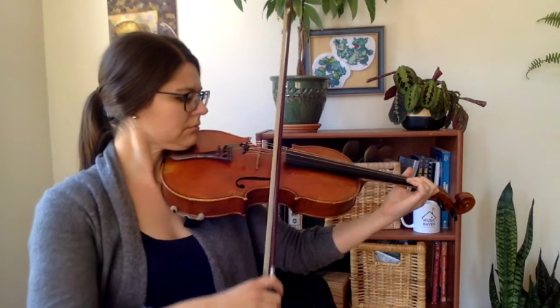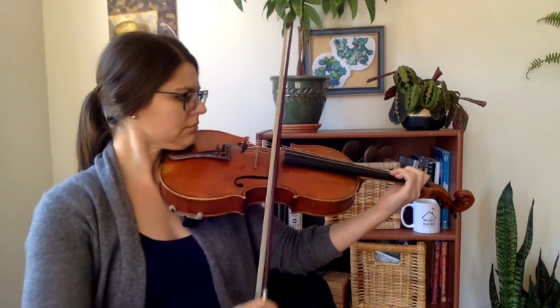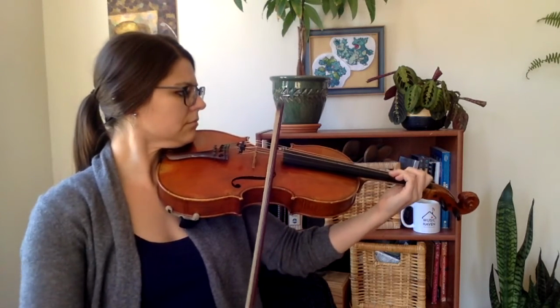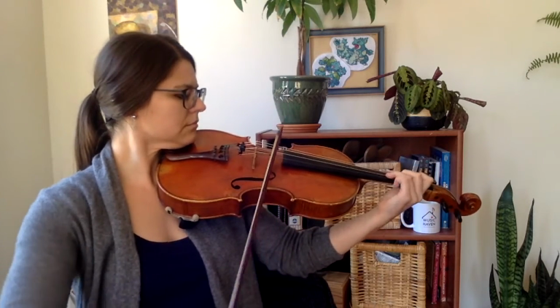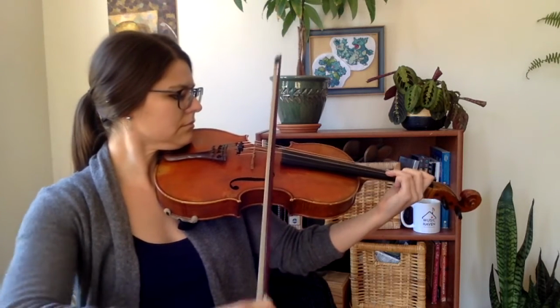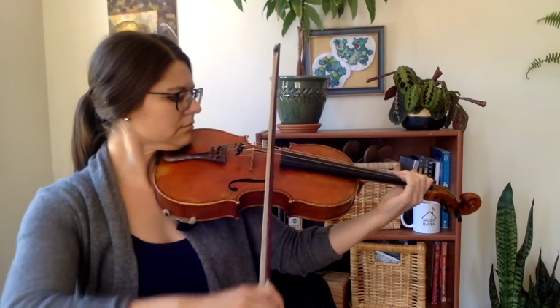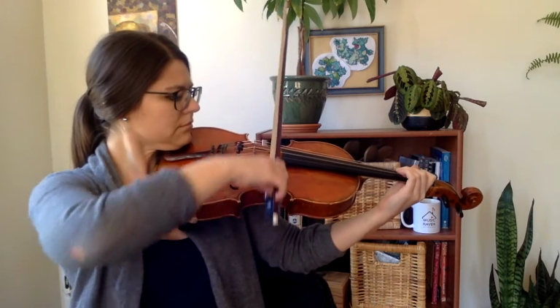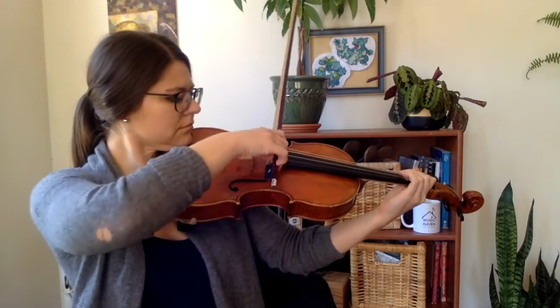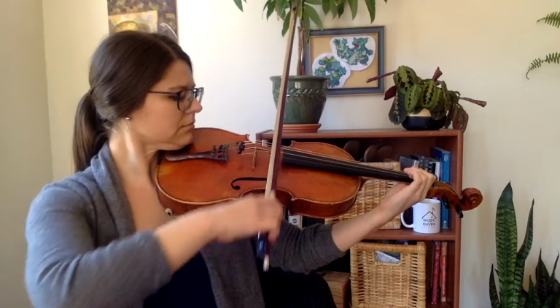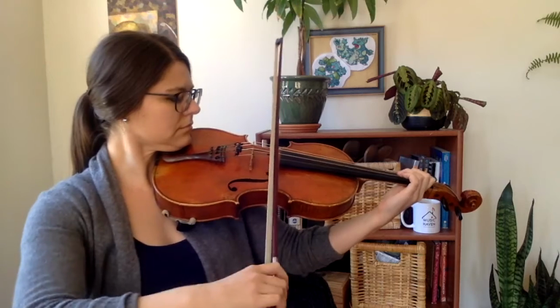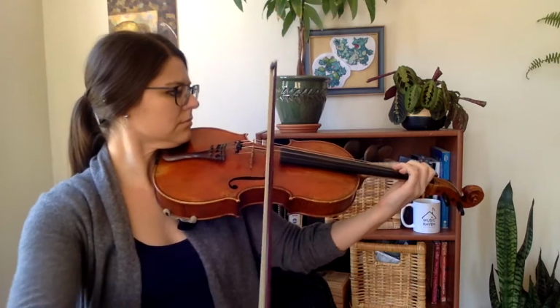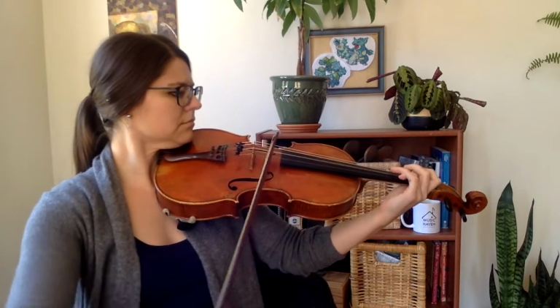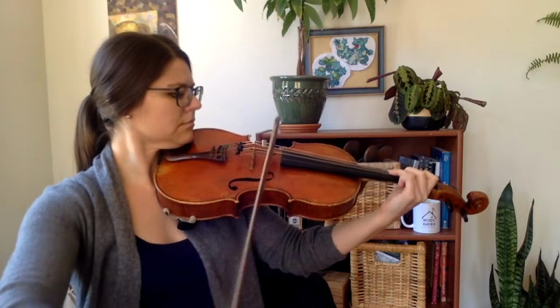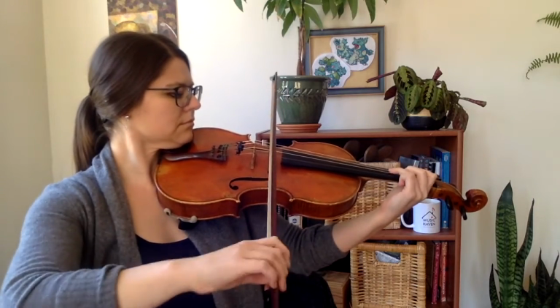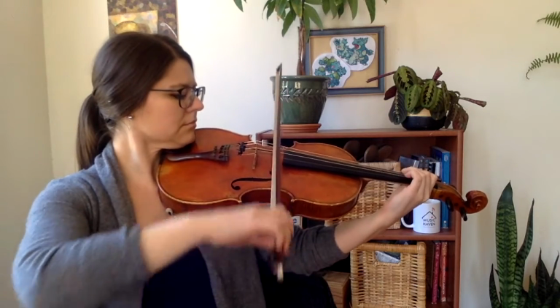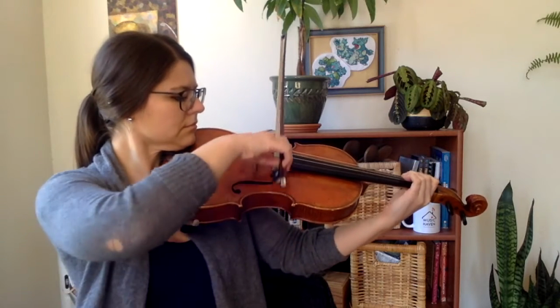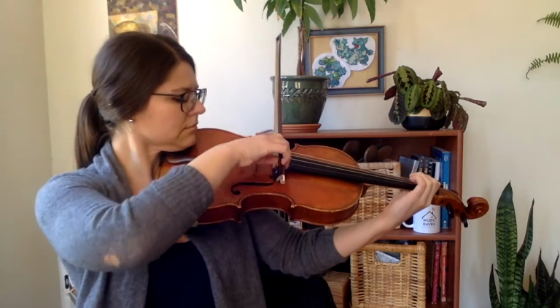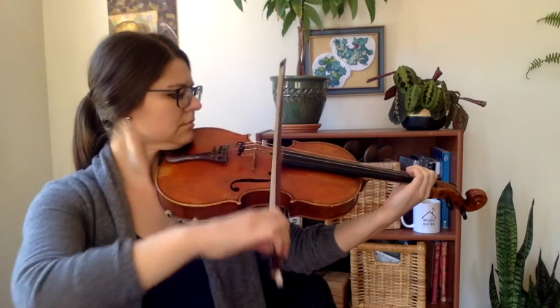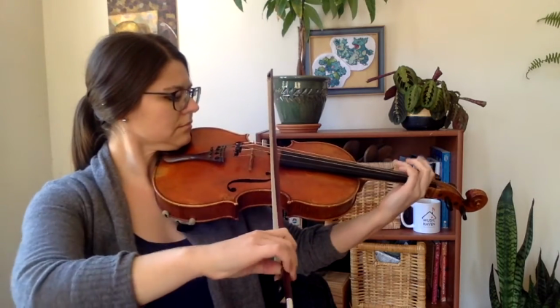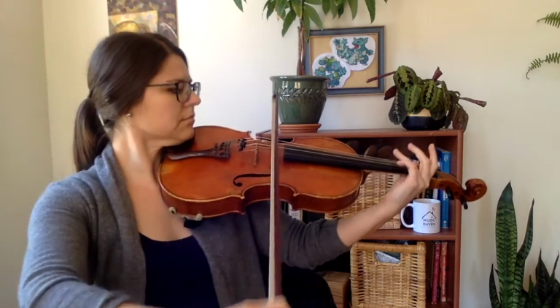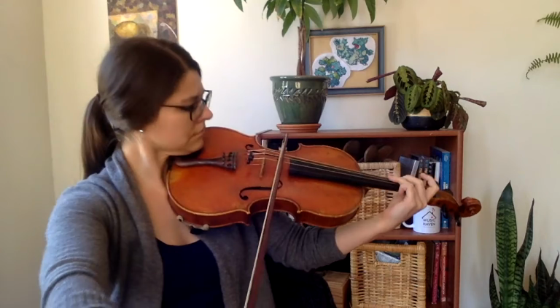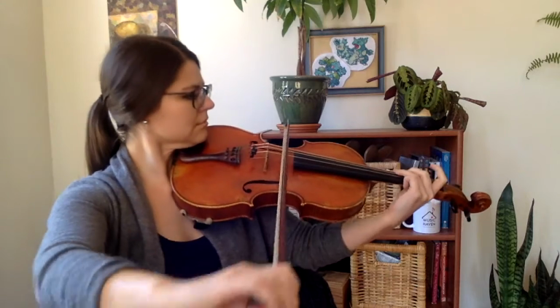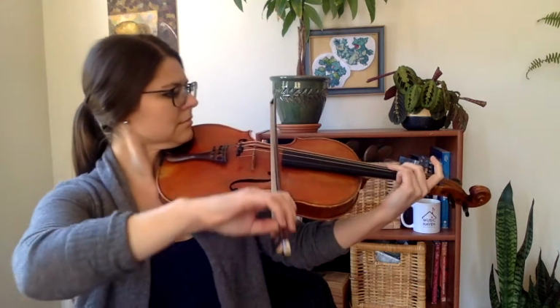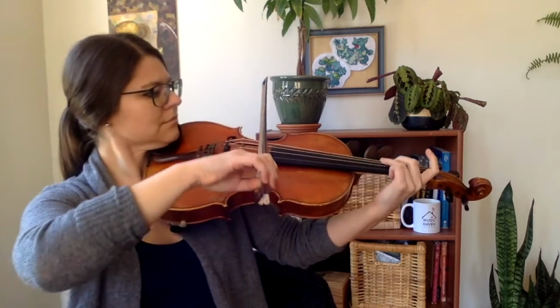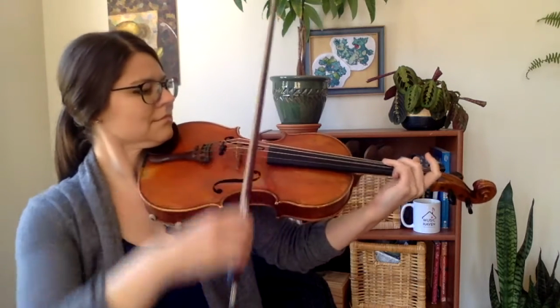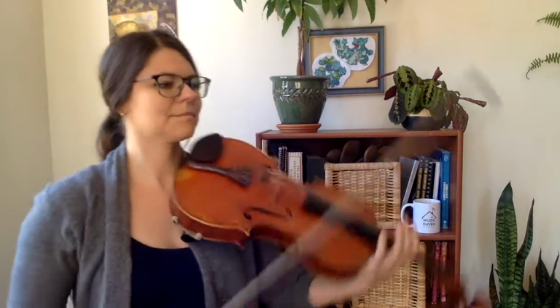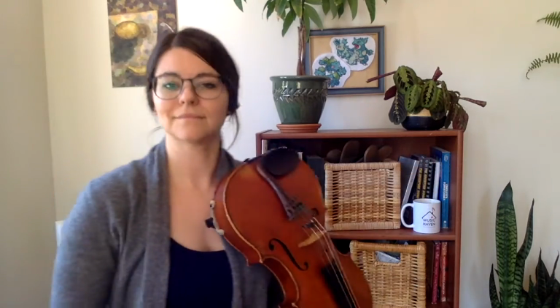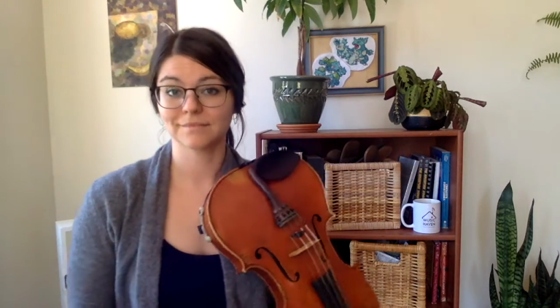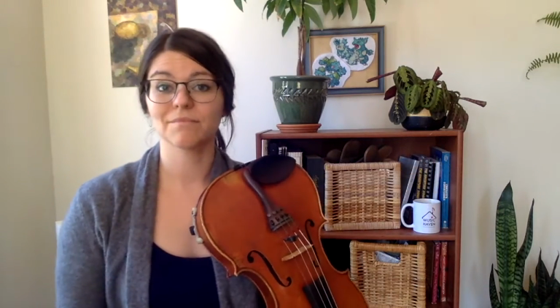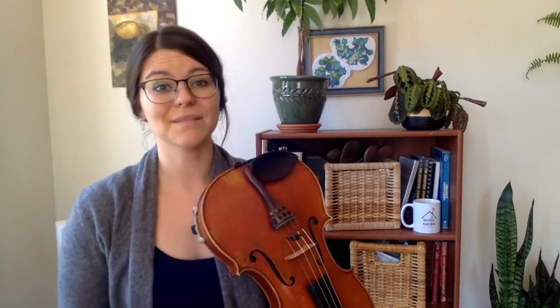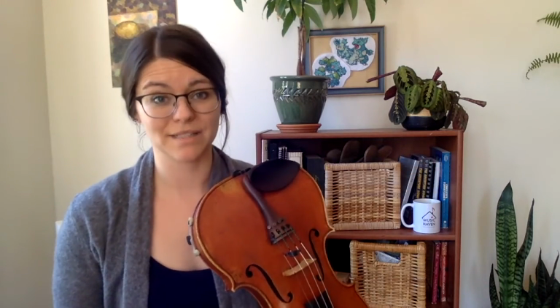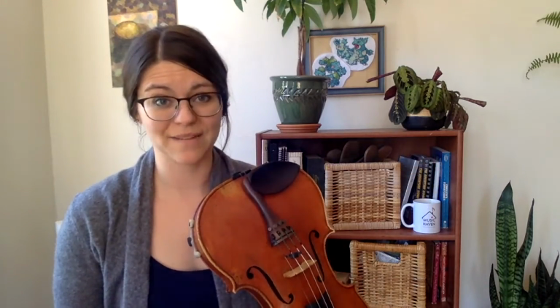Pause, practice three times. Pause, practice three times.